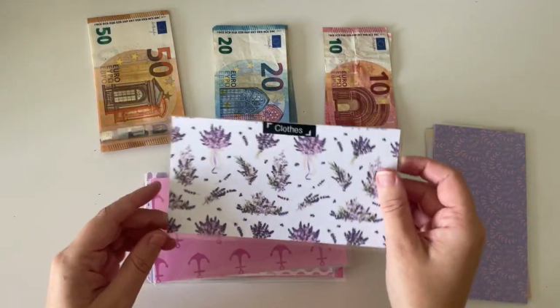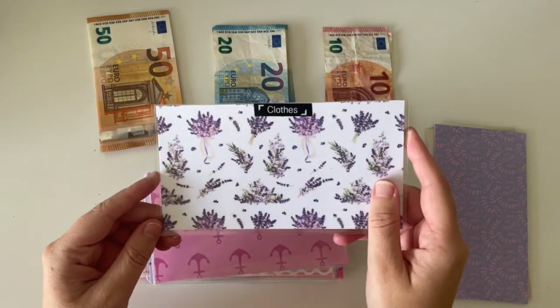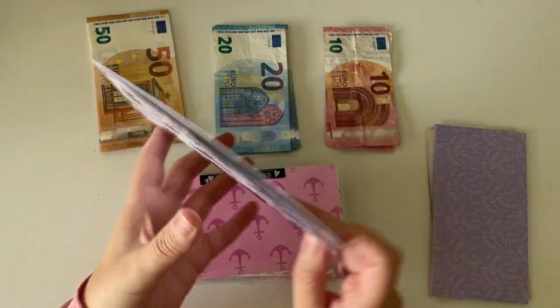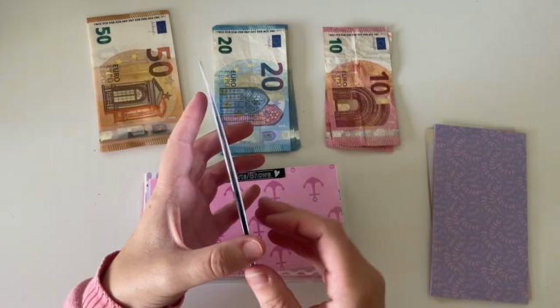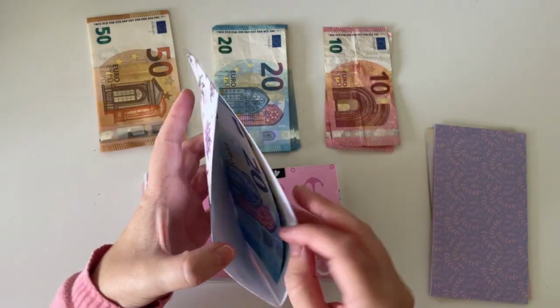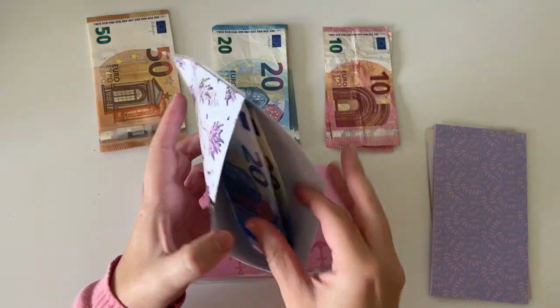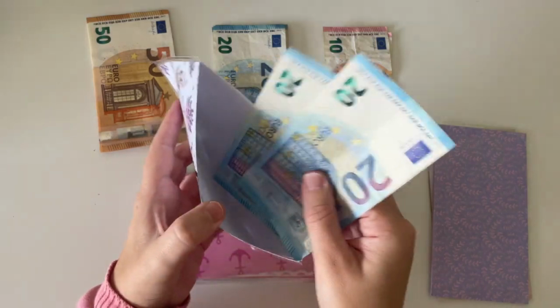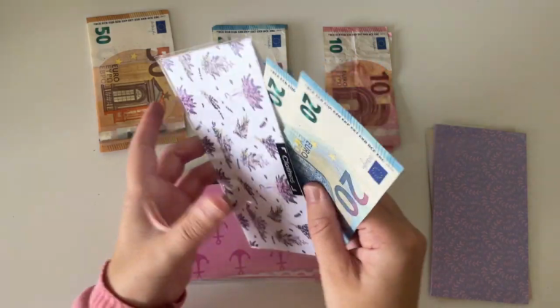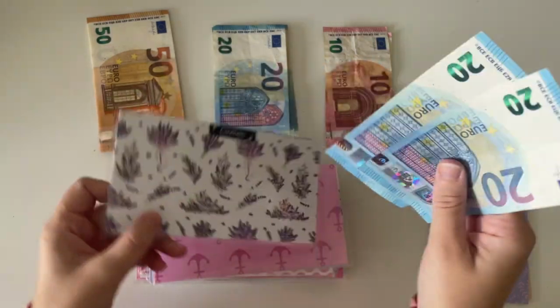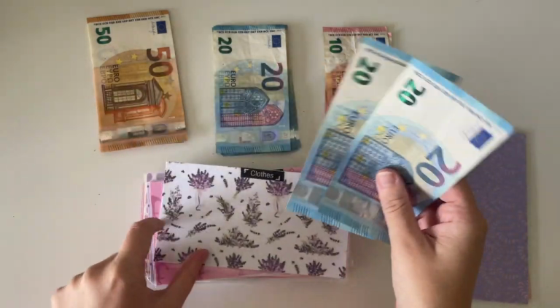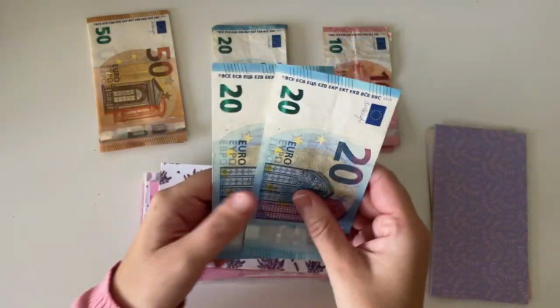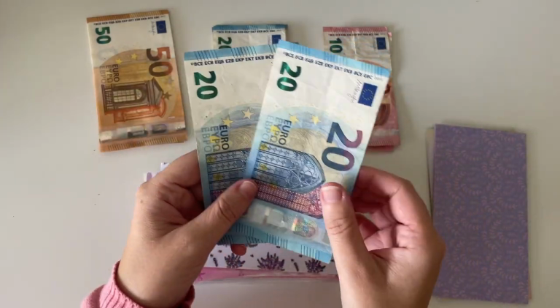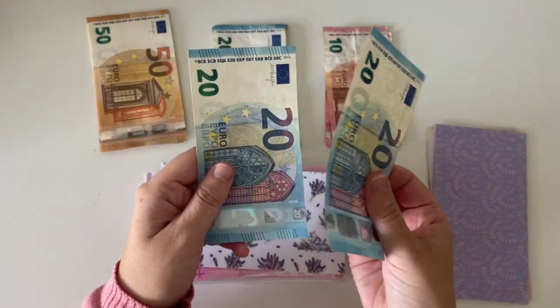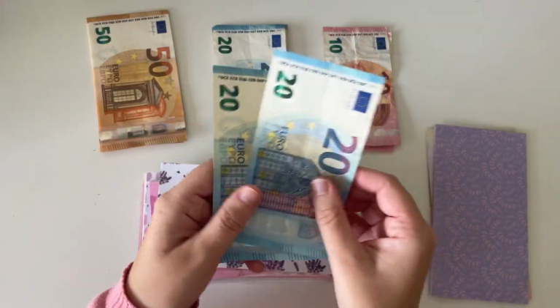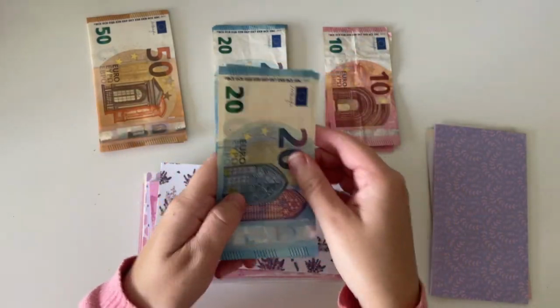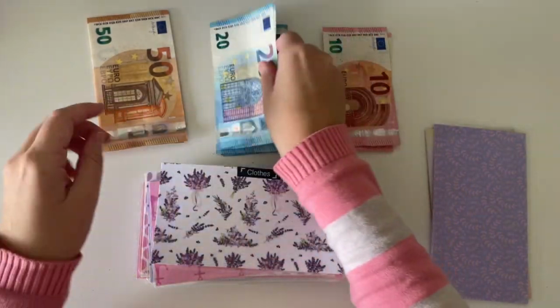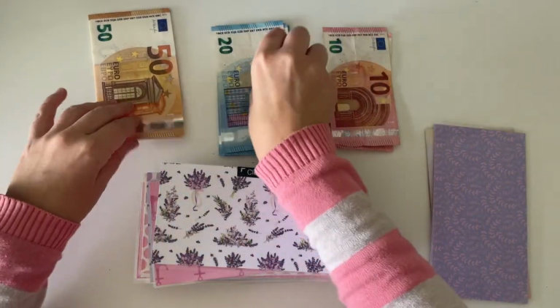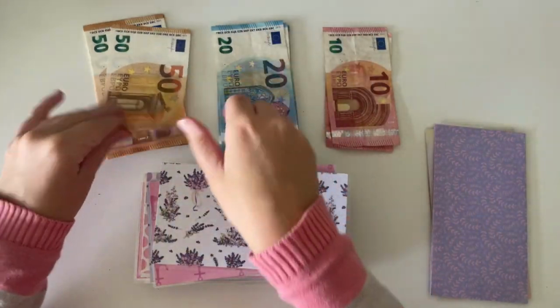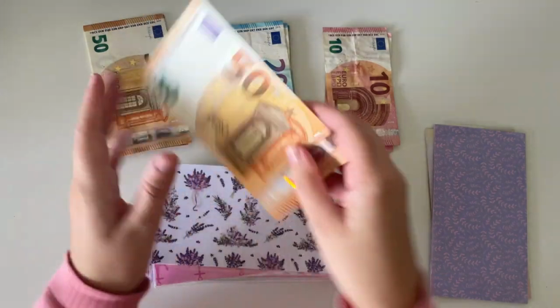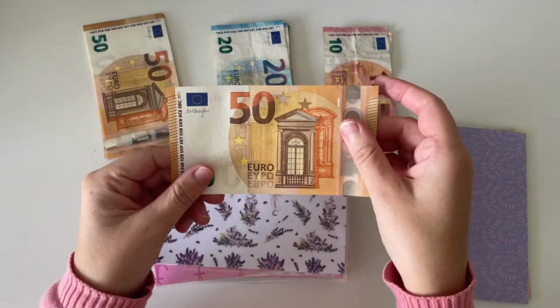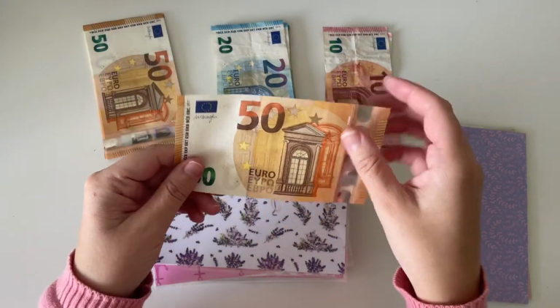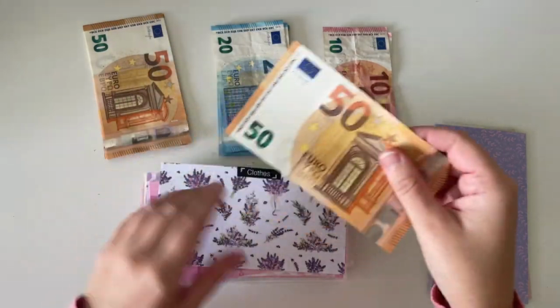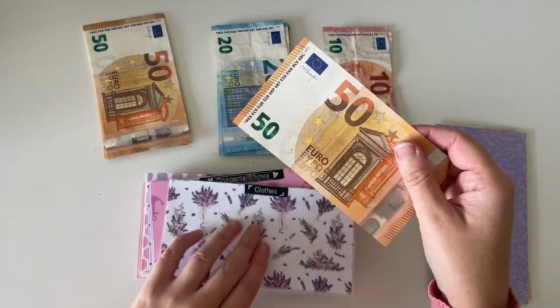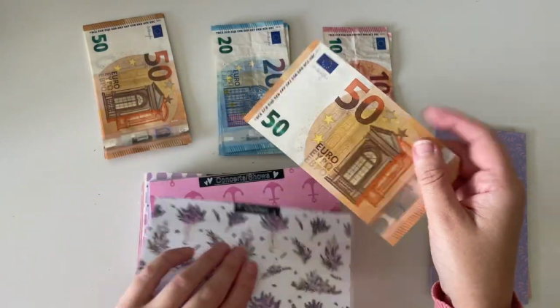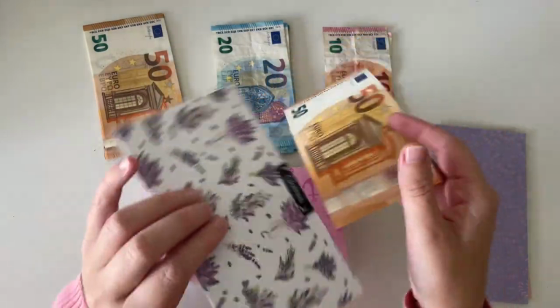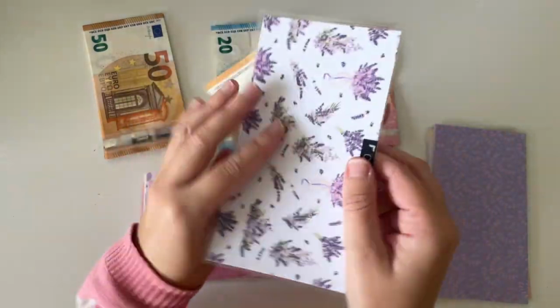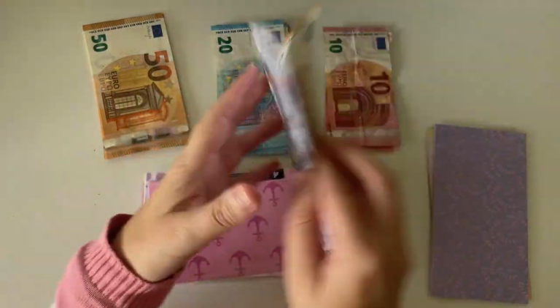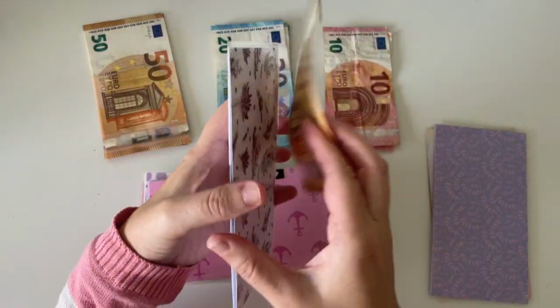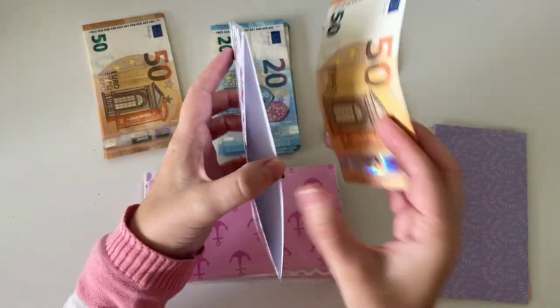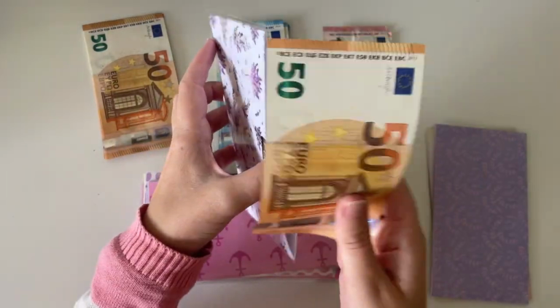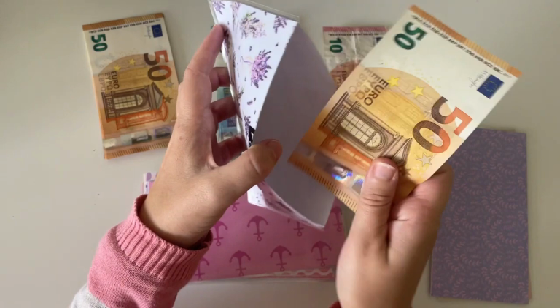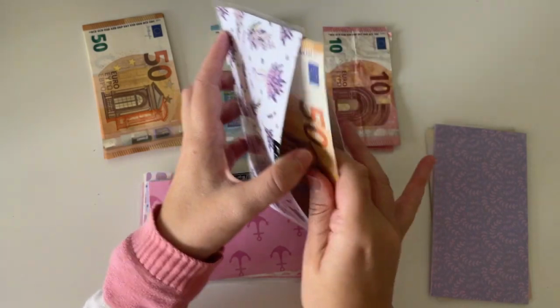Next up is clothes and clothes has €40. I'm going to be adding €10. So I'm going to take out these two 20s and put in a 50 — that's the €40 that I had in there and the €10 that I'm adding, making €50 in total.